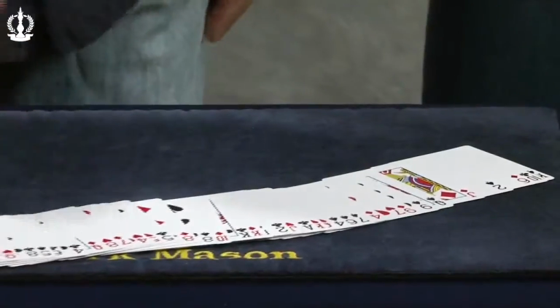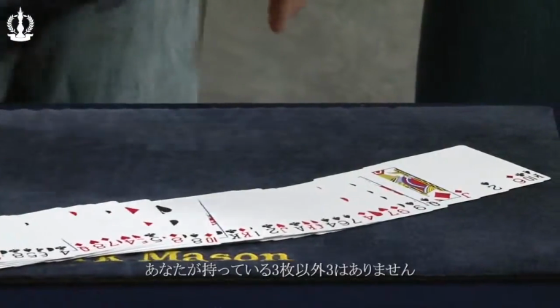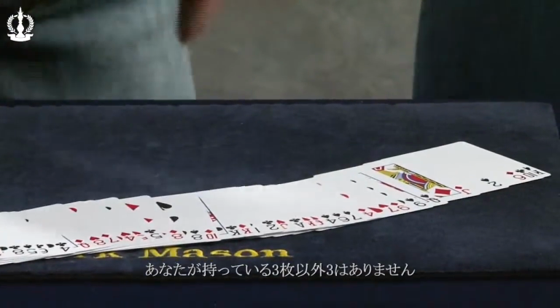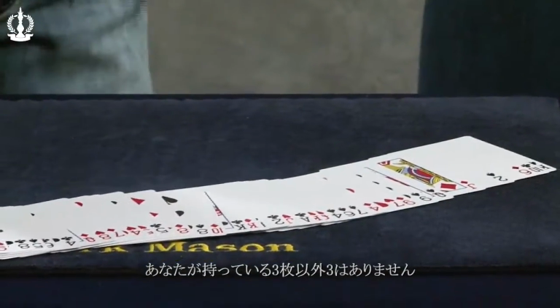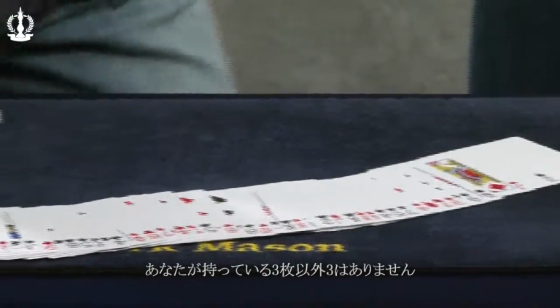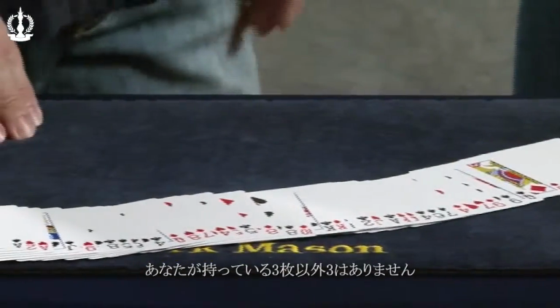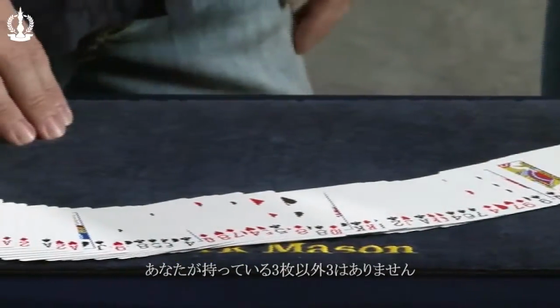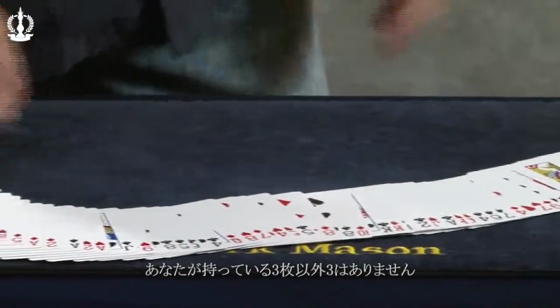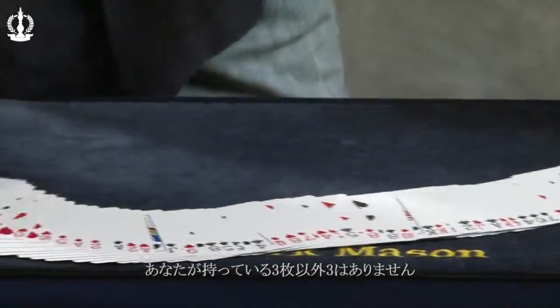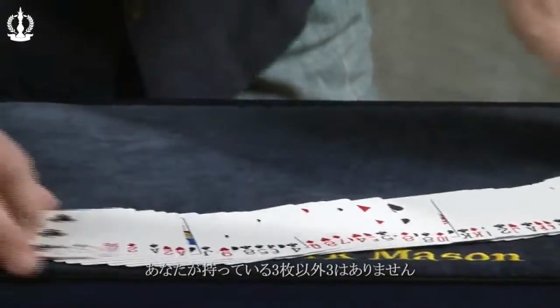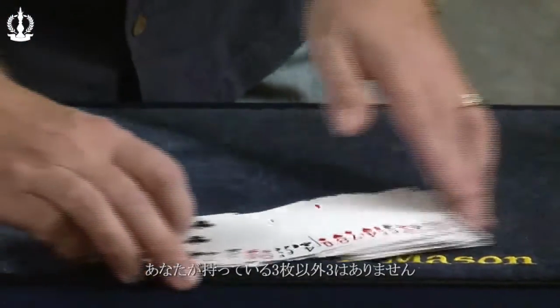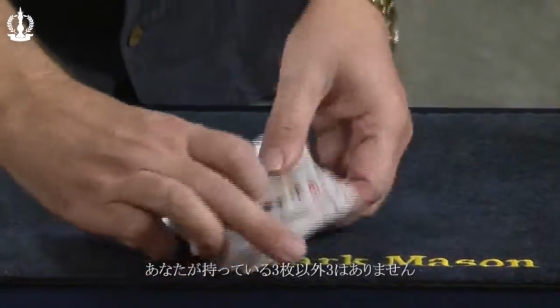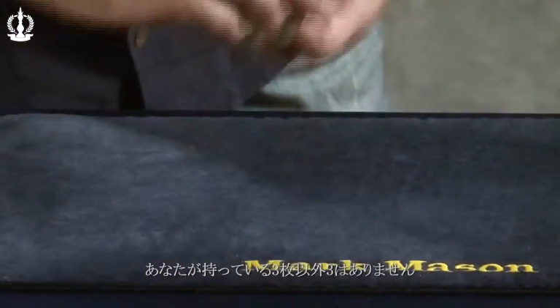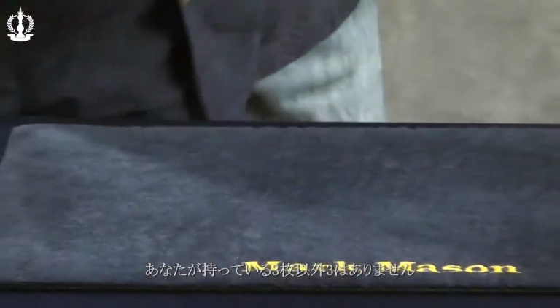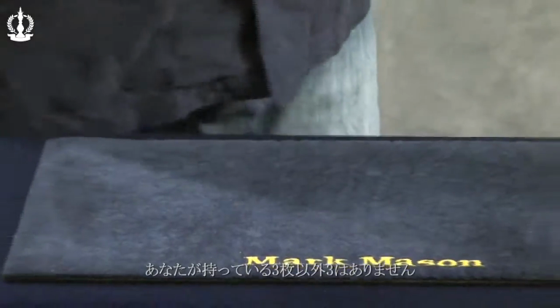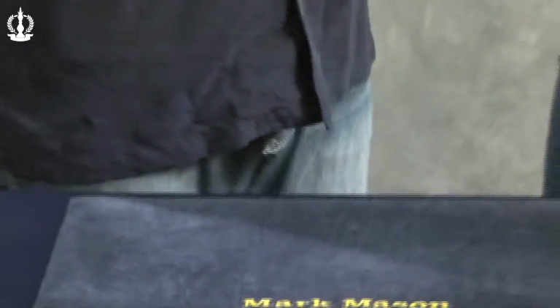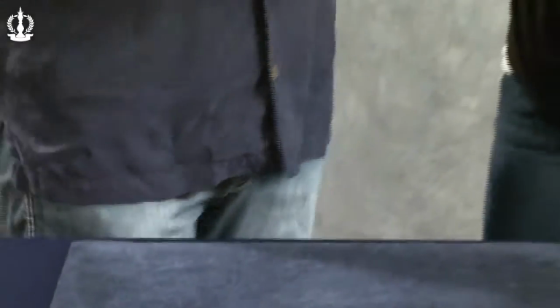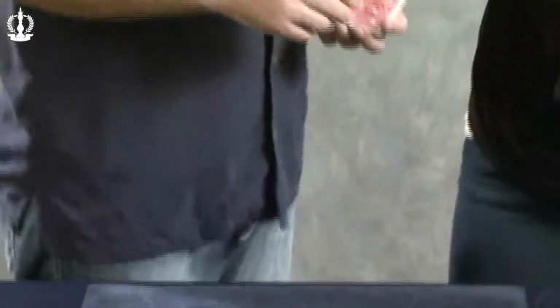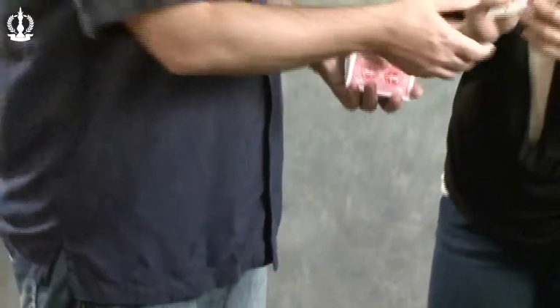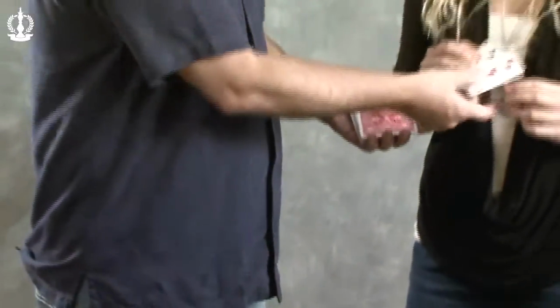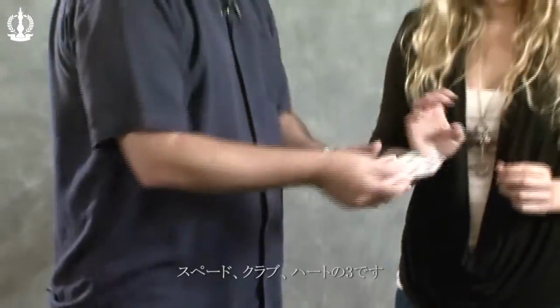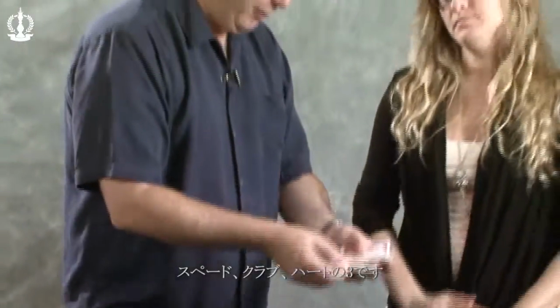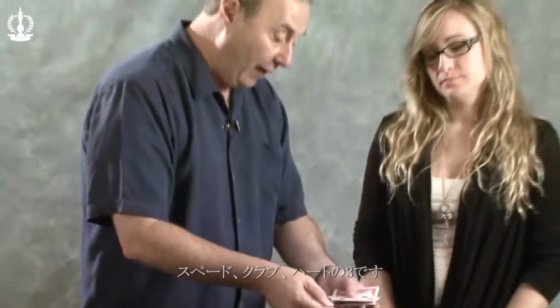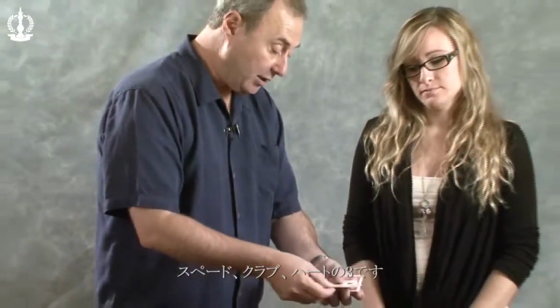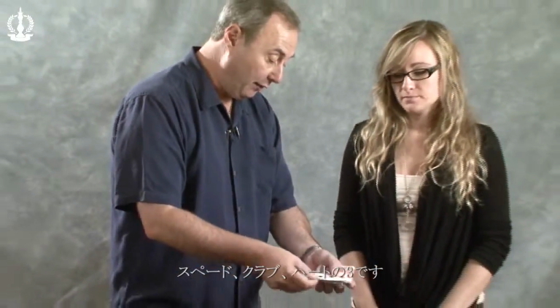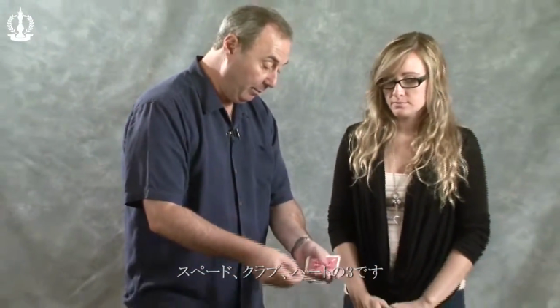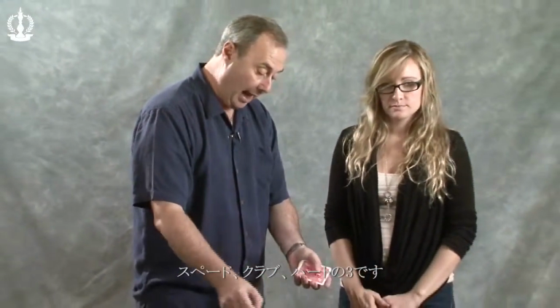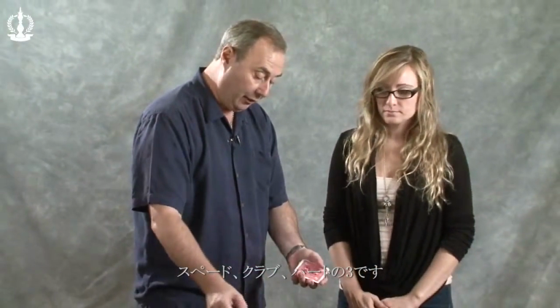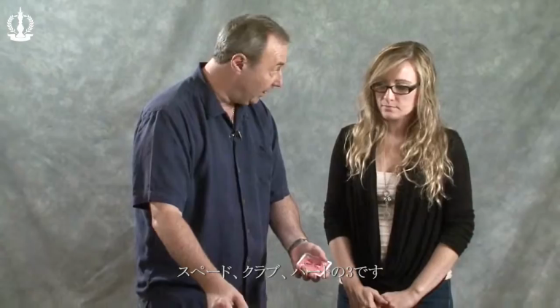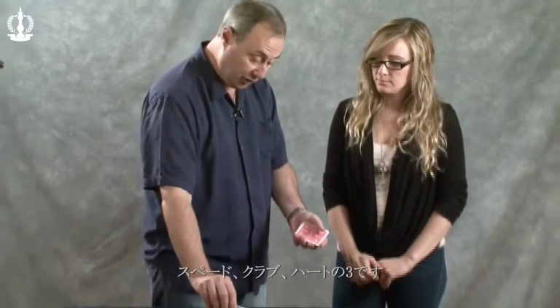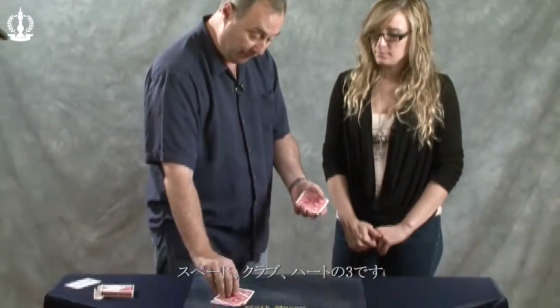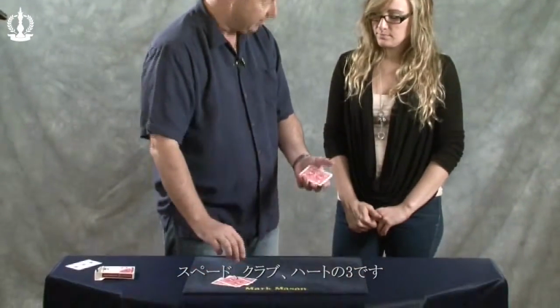You've got them, have a look at them, make sure you're happy — they are the three threes, yes? Yes. The three of hearts, the three of clubs and the three of spades.